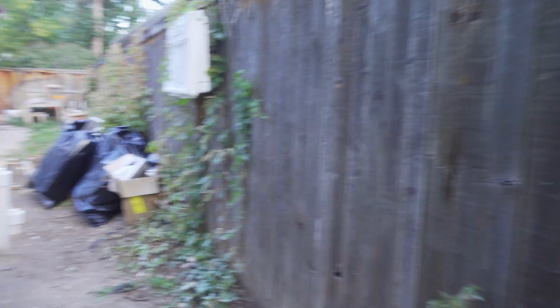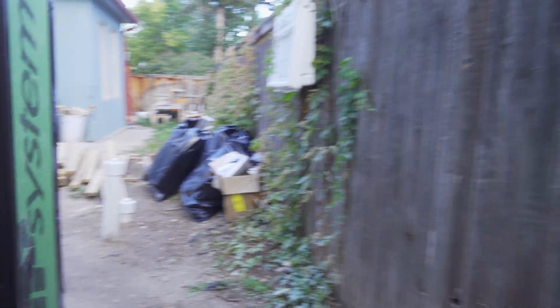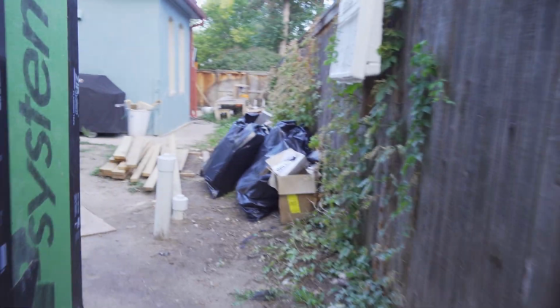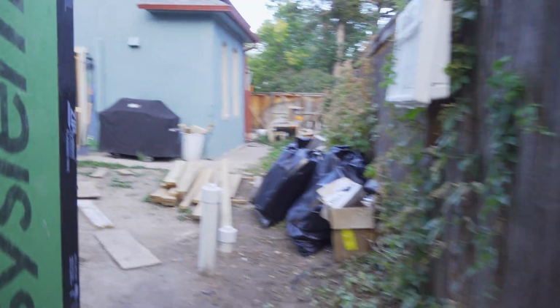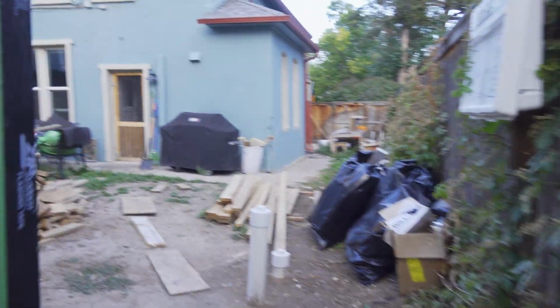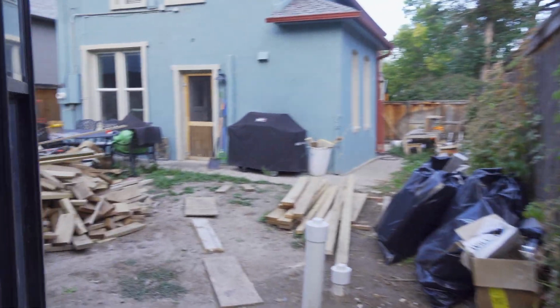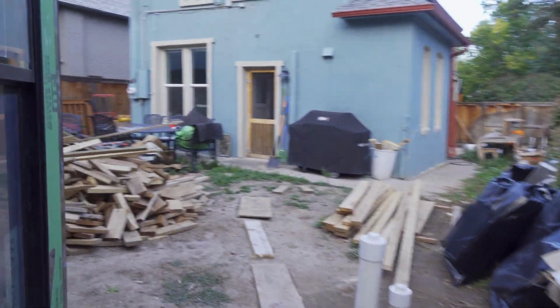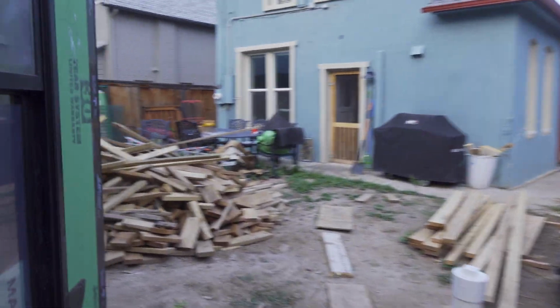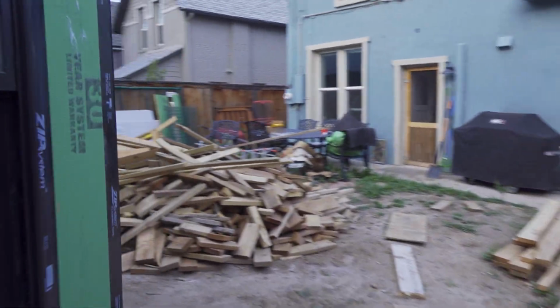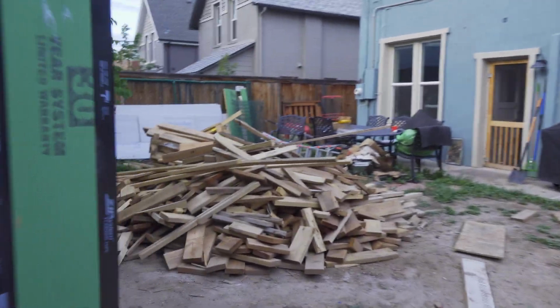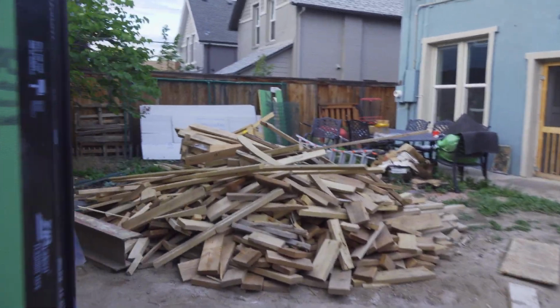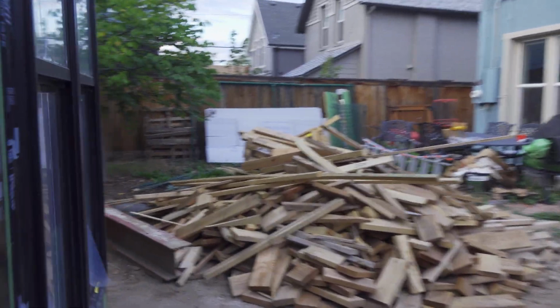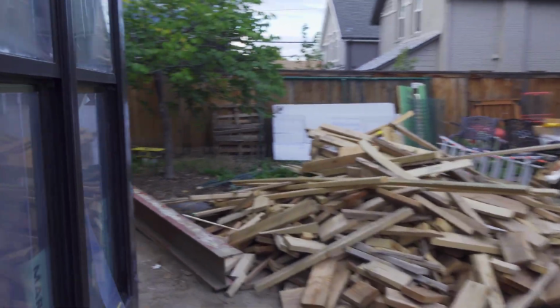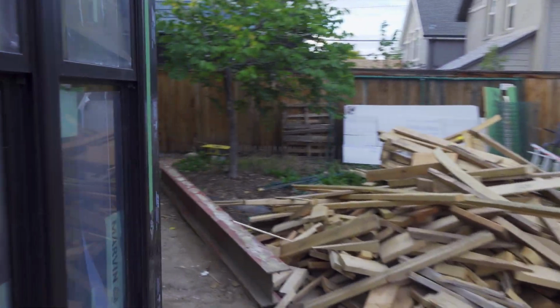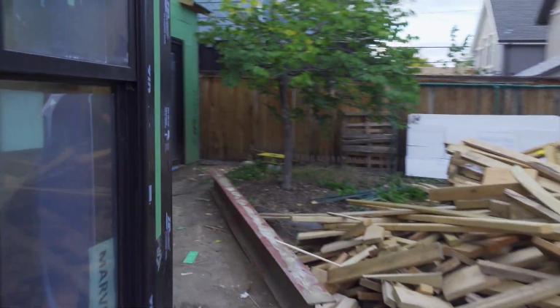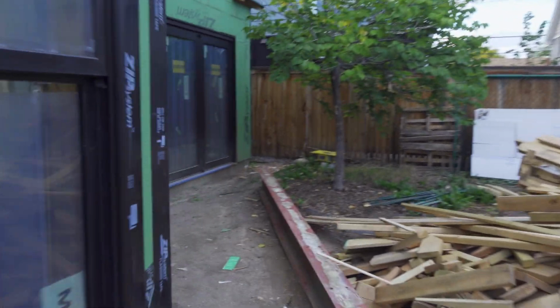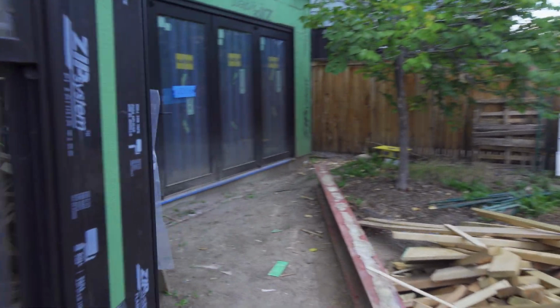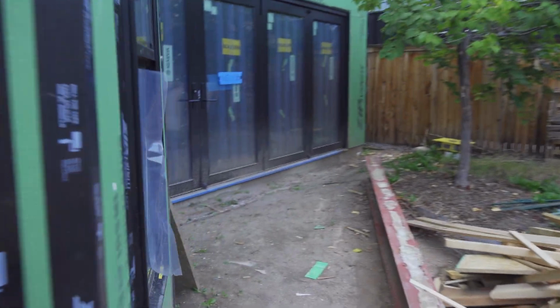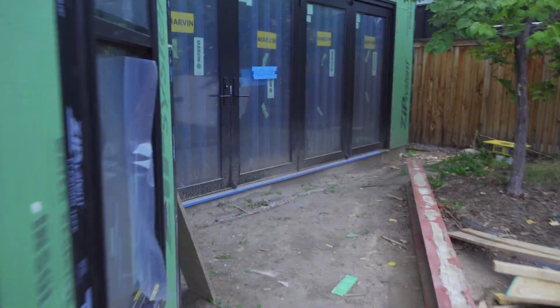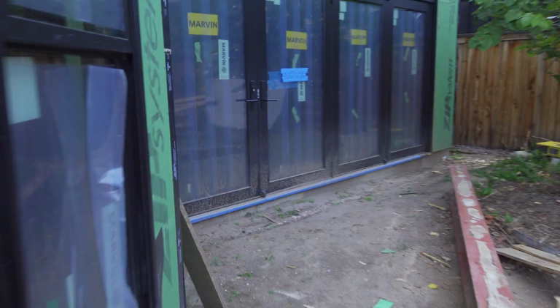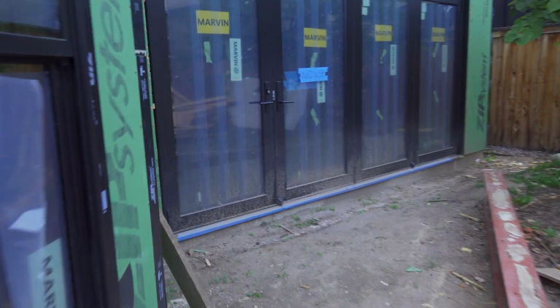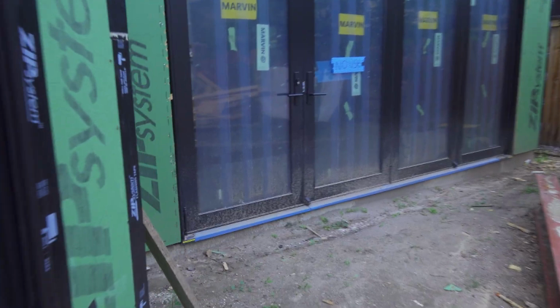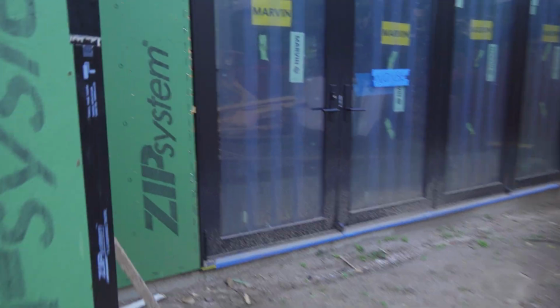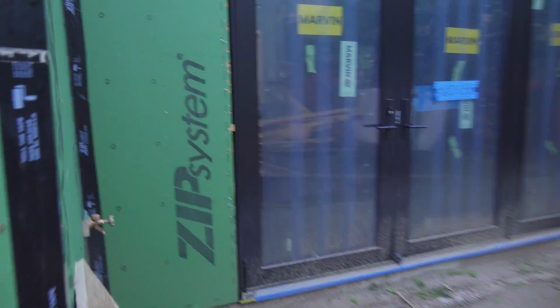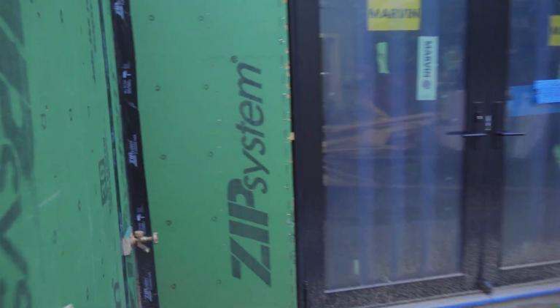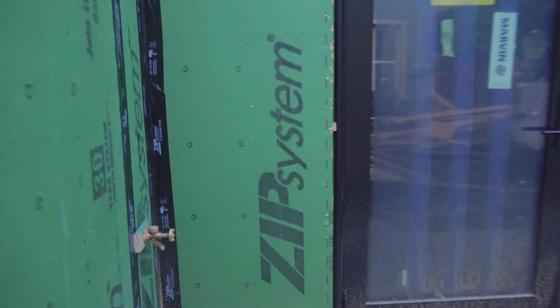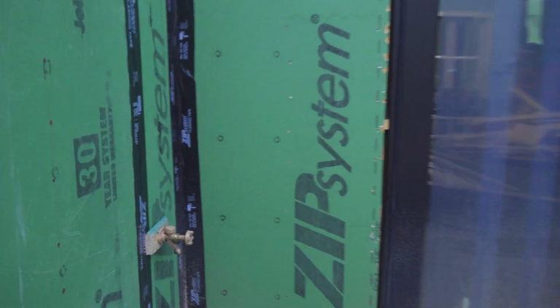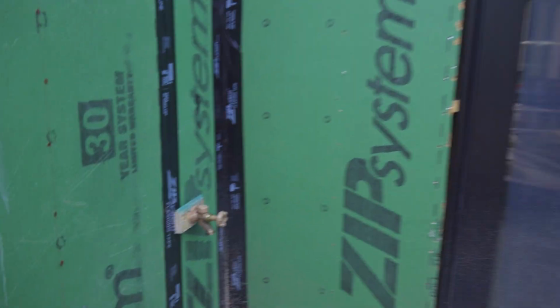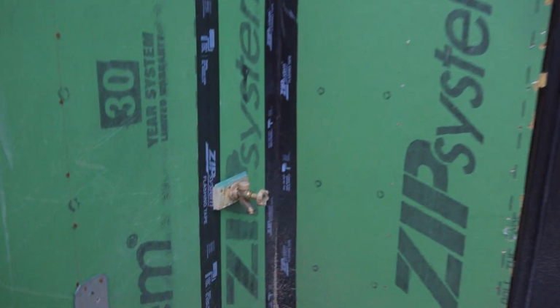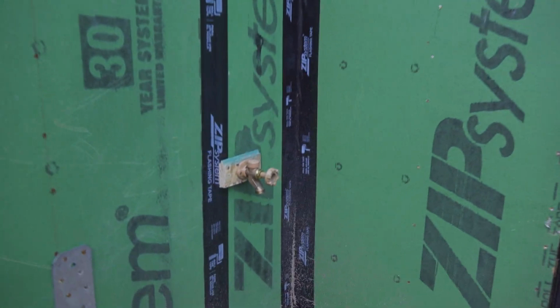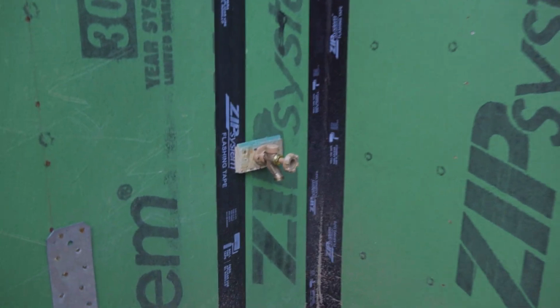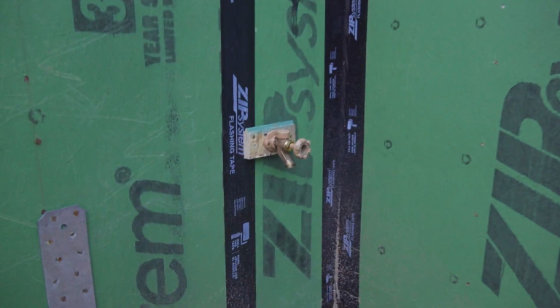Don't mind the mess — just giving you a little tour to see where that spigot is going to be installed on the outside of the house.